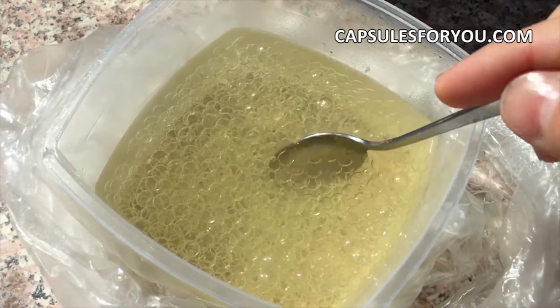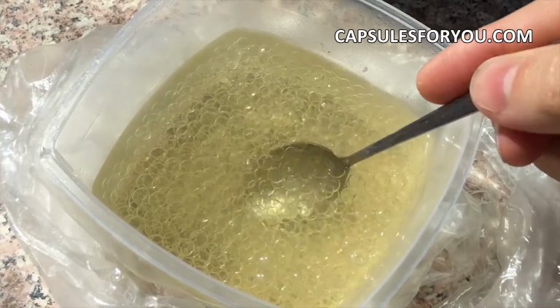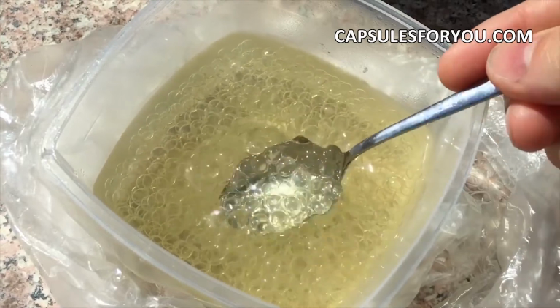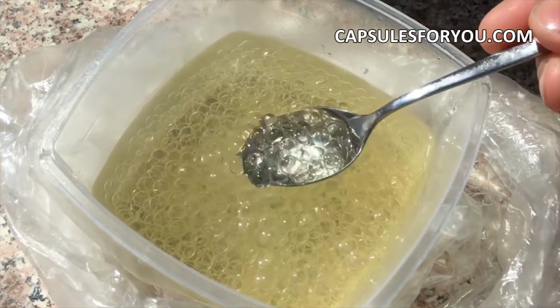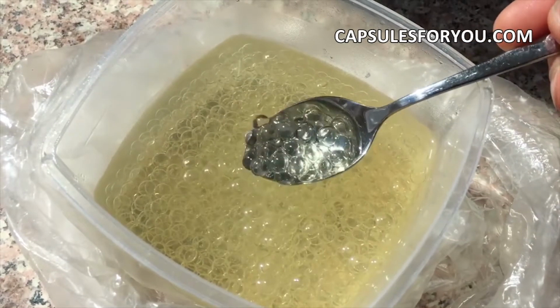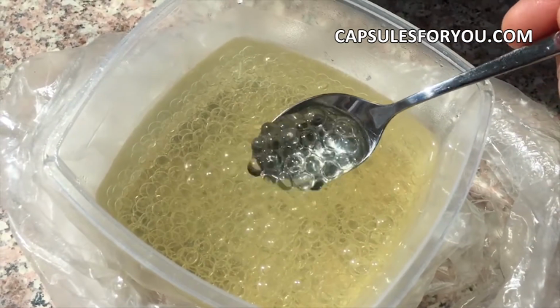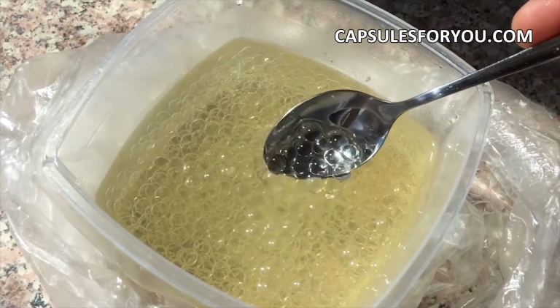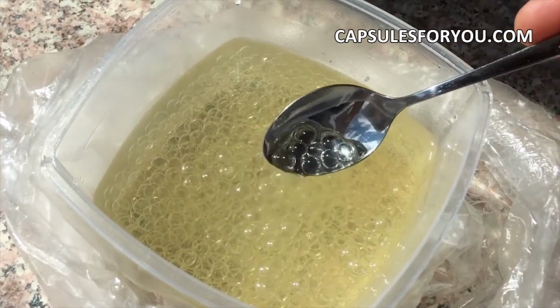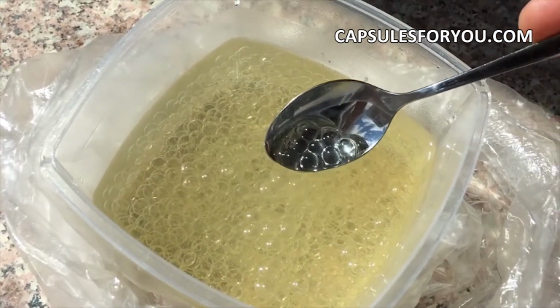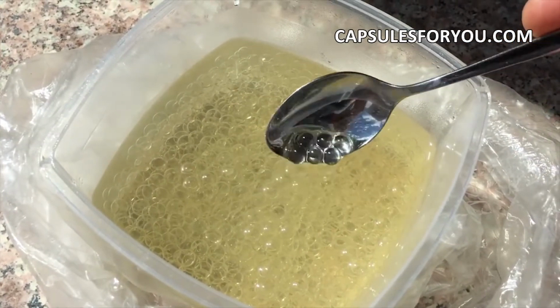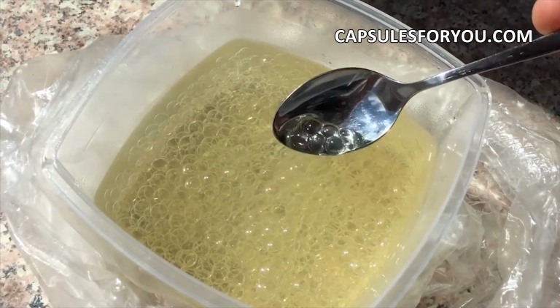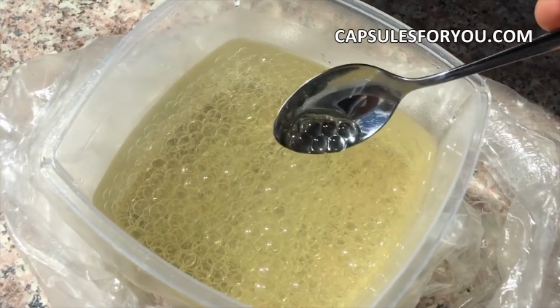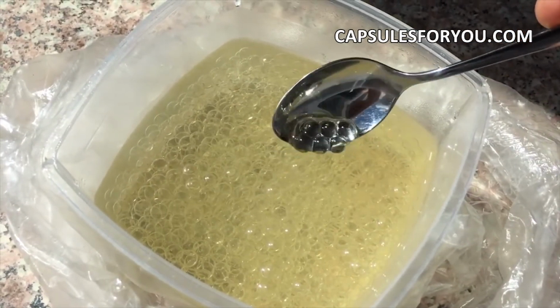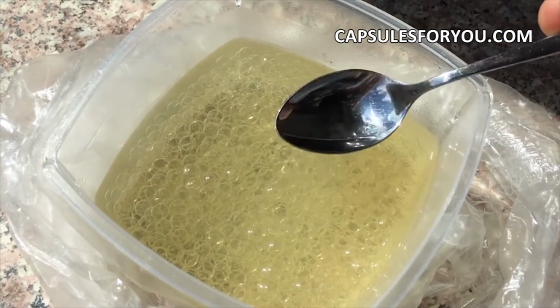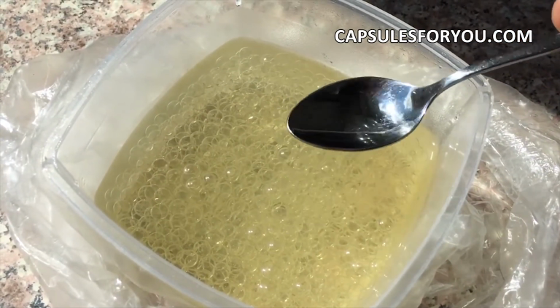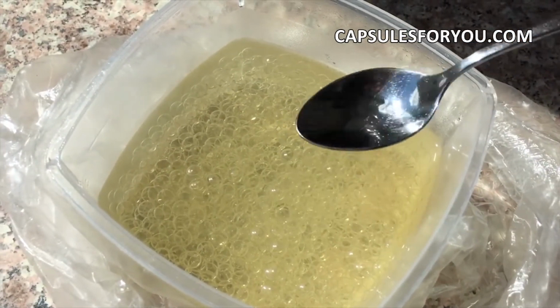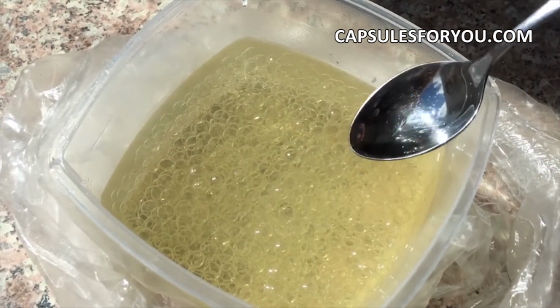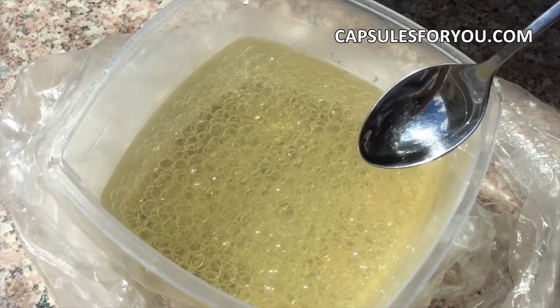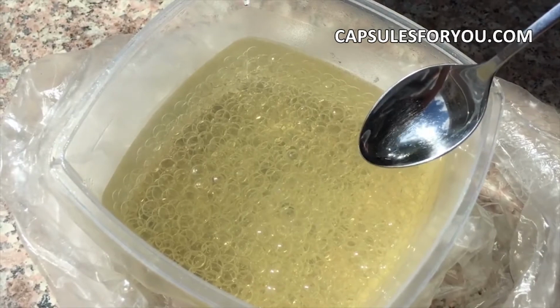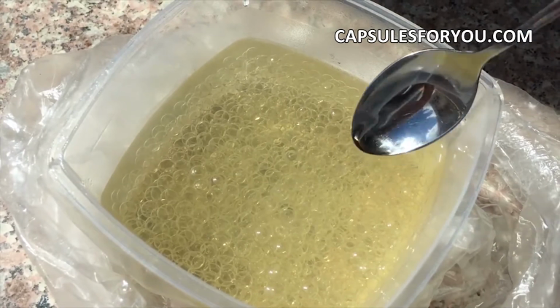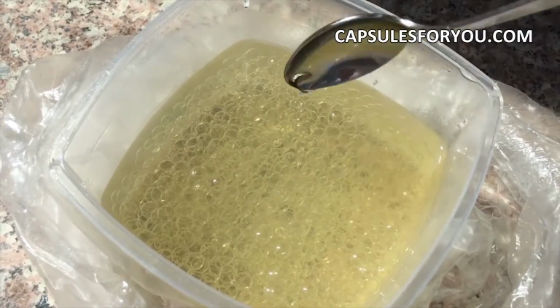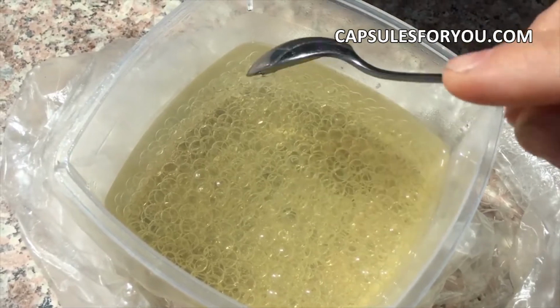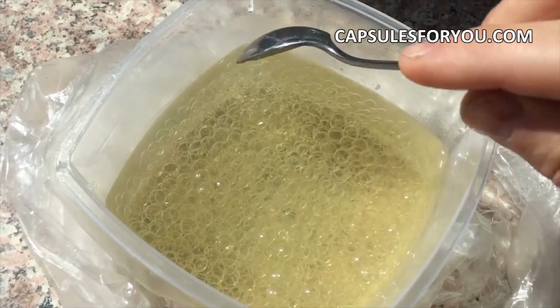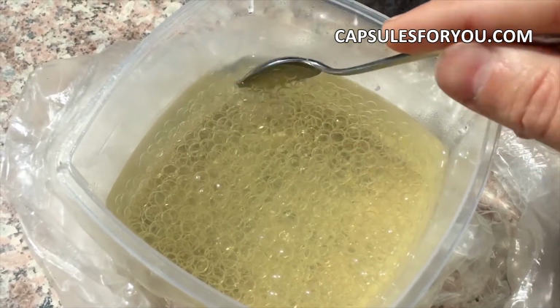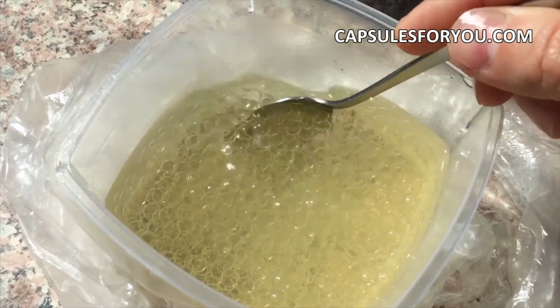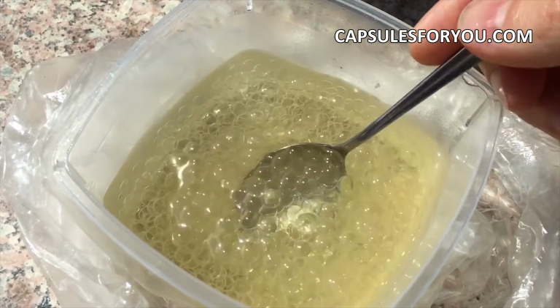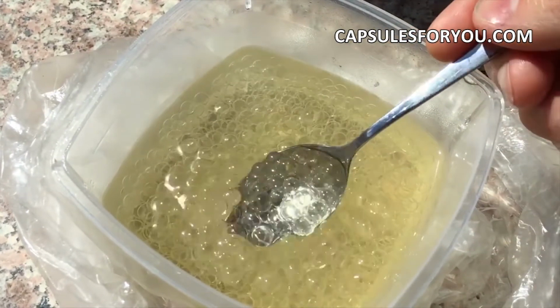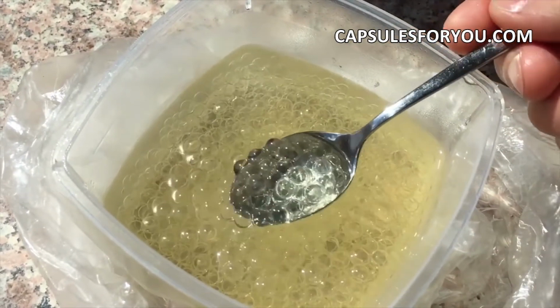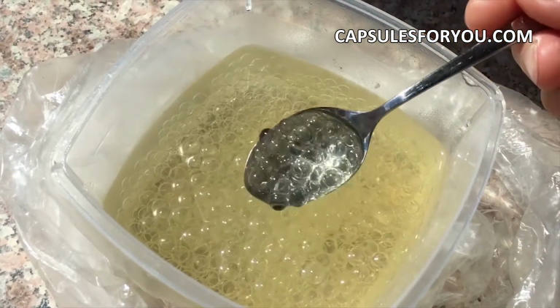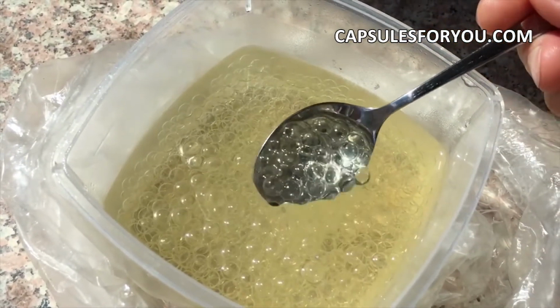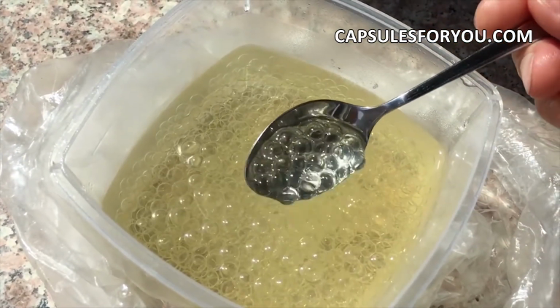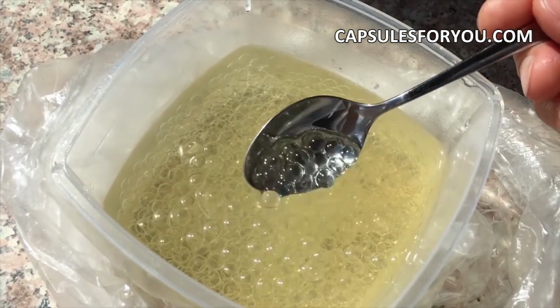The new model of equipment for gelatin capsules with a diameter of 2 to 5 mm. Performance up to 100,000 capsules per hour.